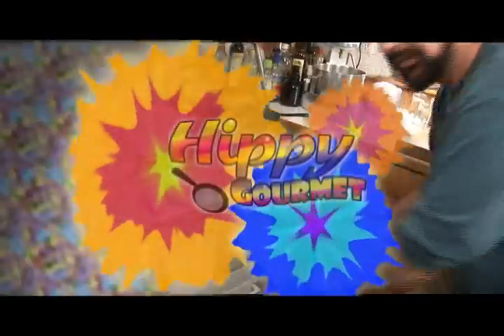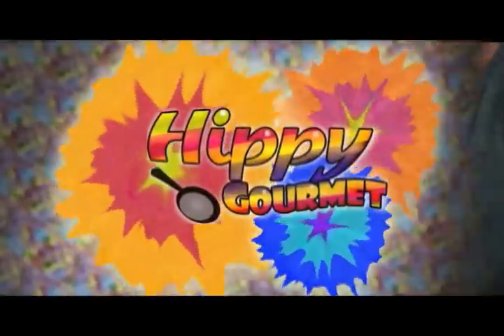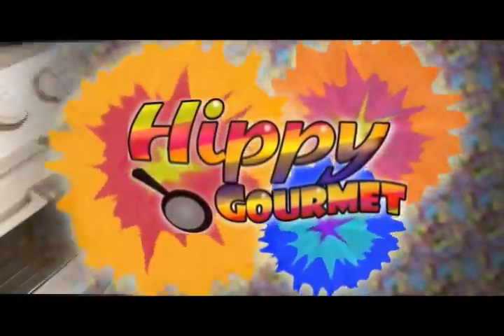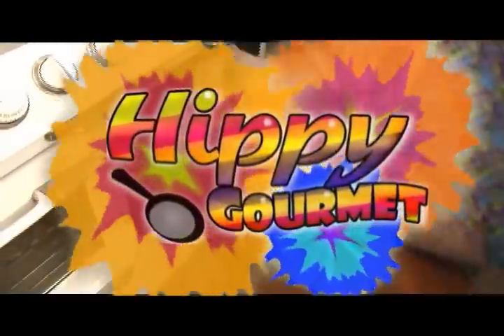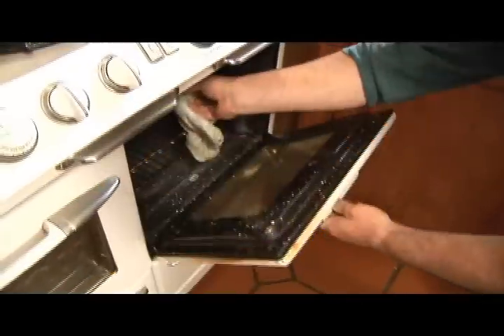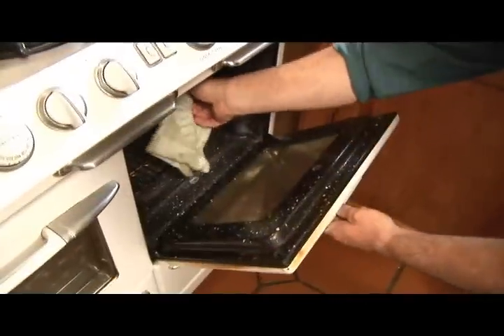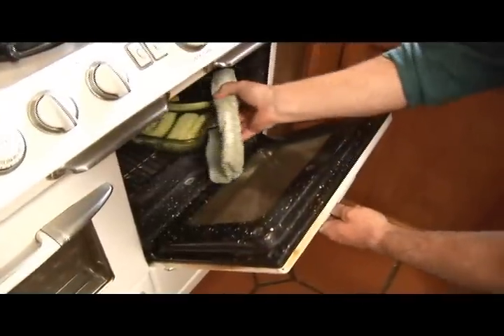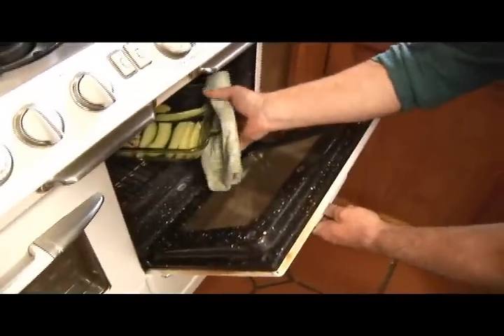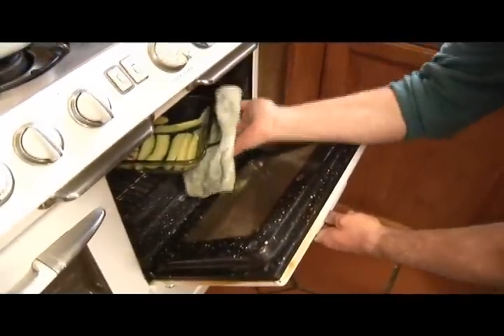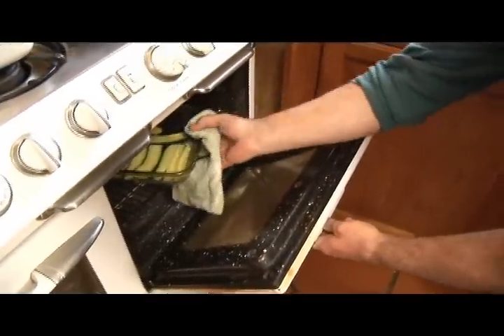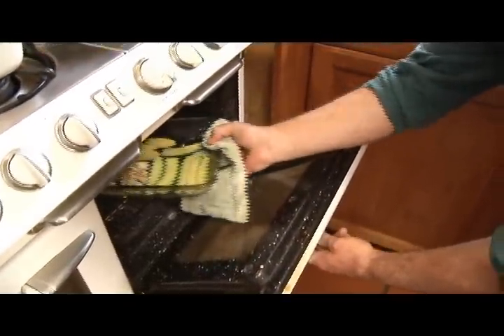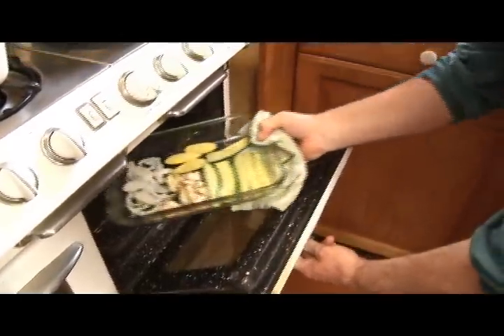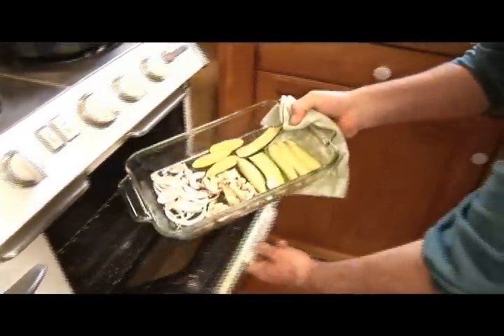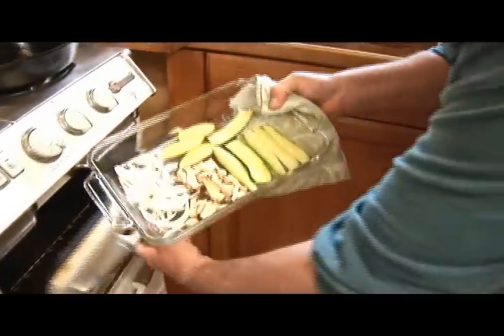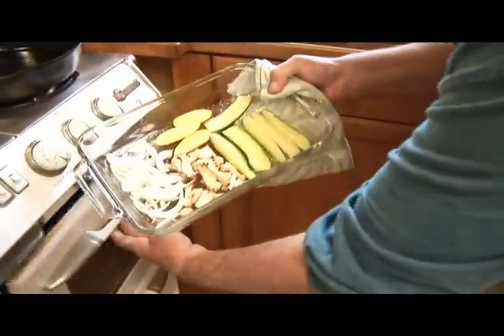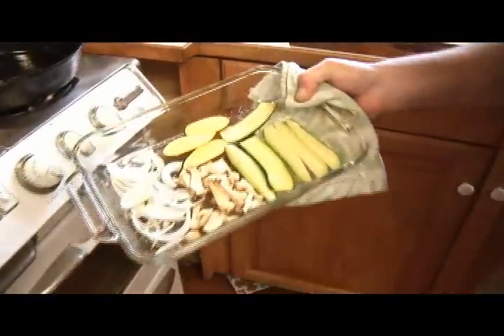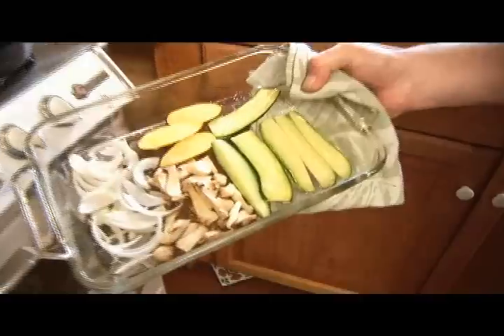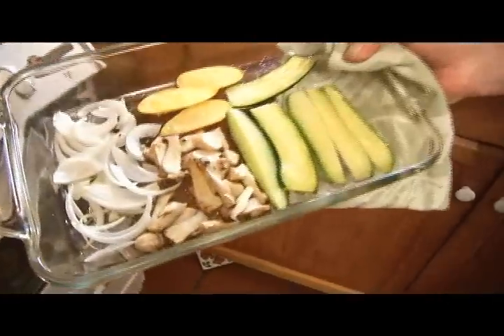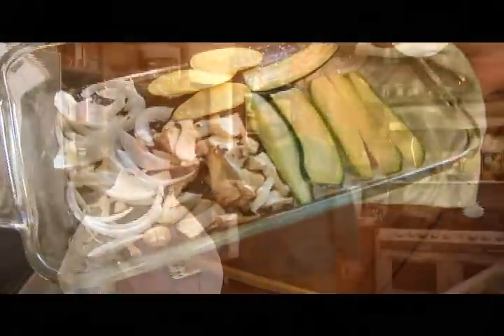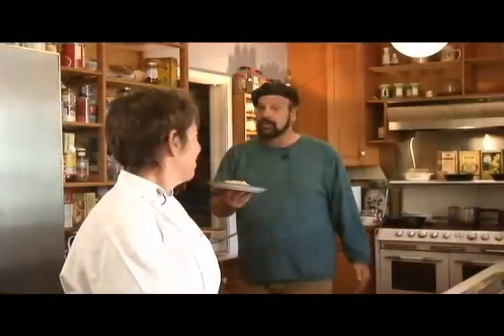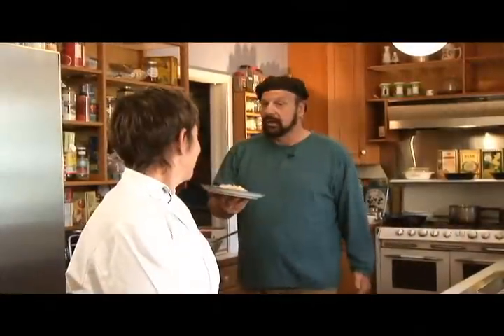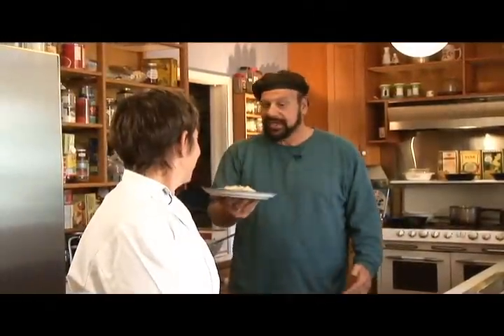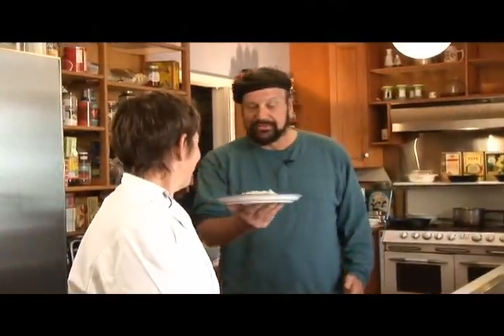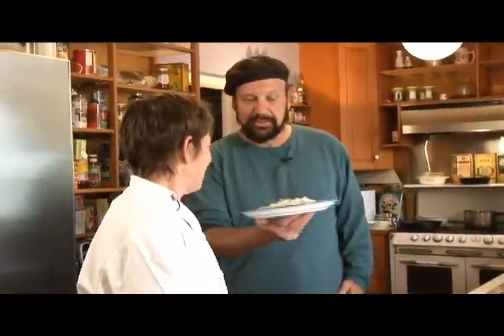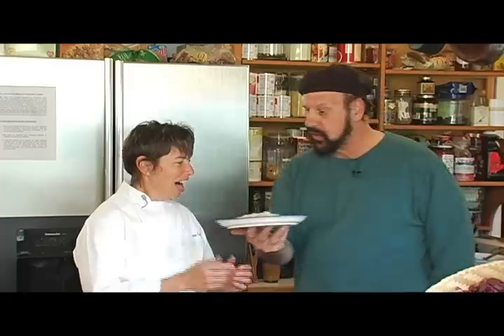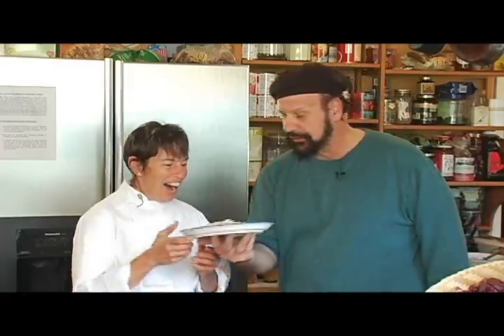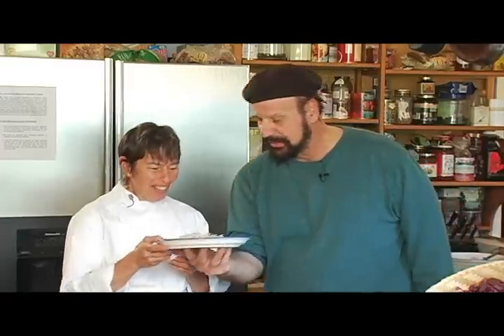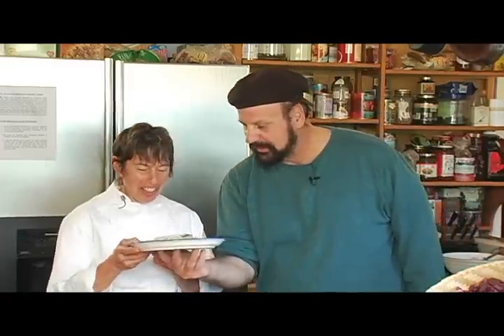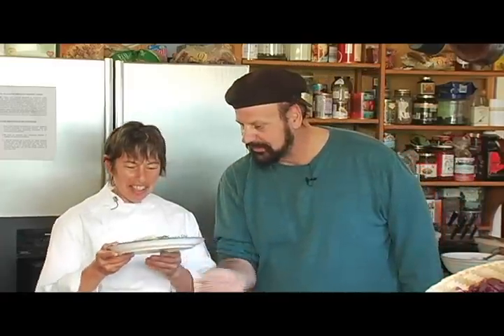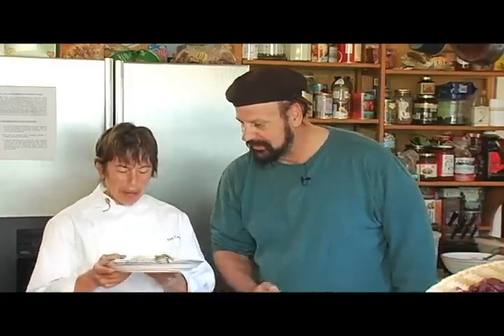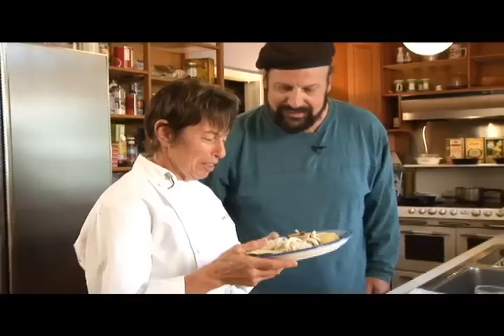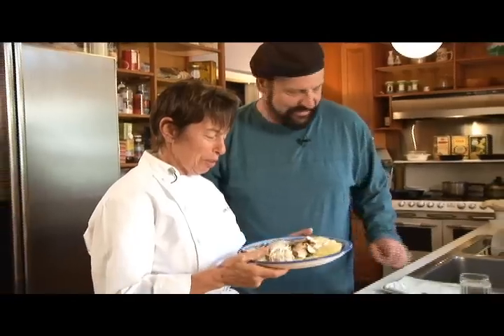Oh yes — gorgeous, bright green. Well, I'm excited. These vegetables look awesome. Look, and they smell really good, too.